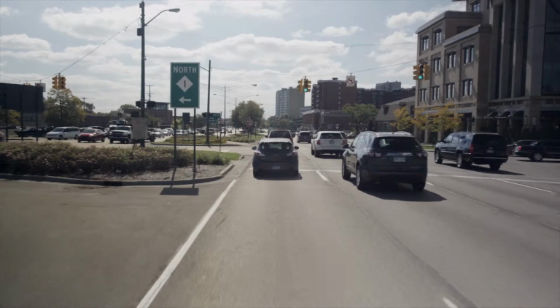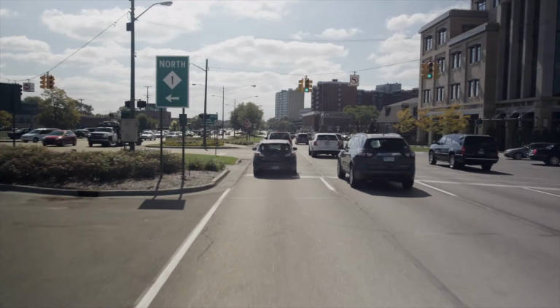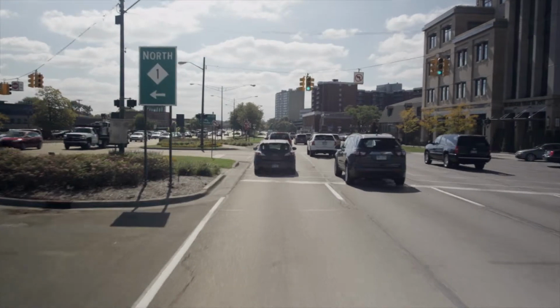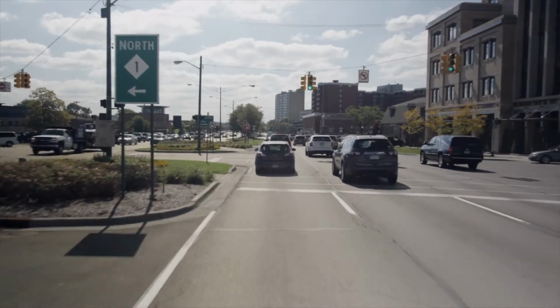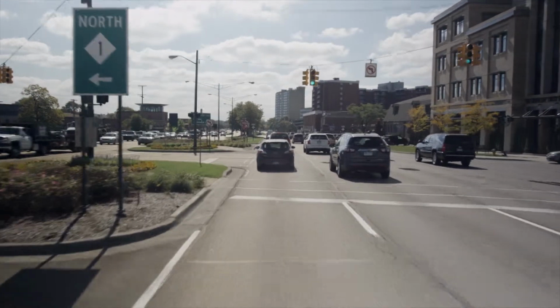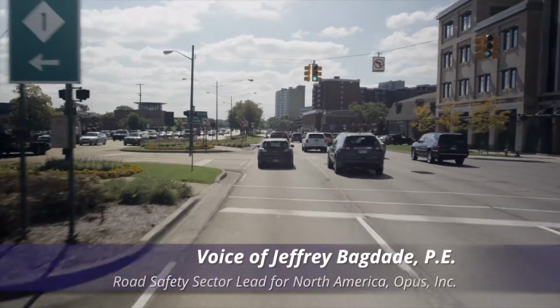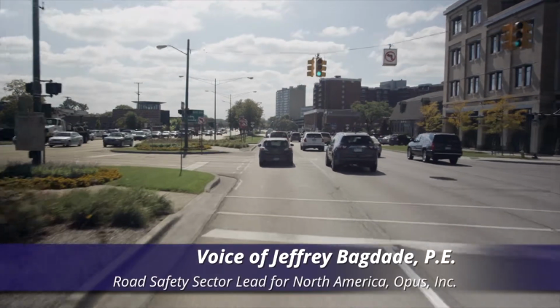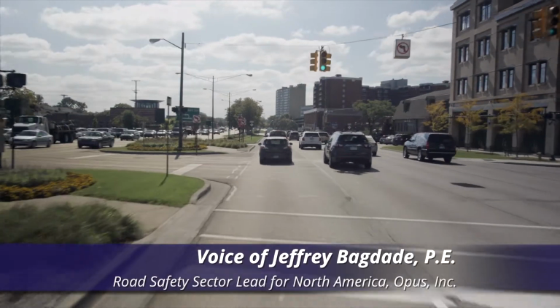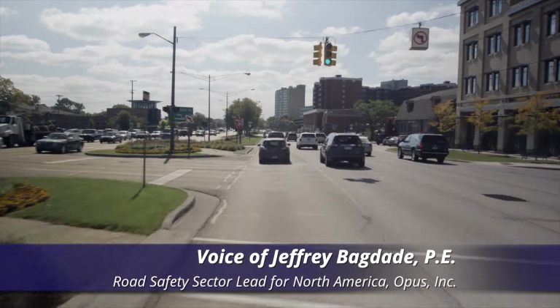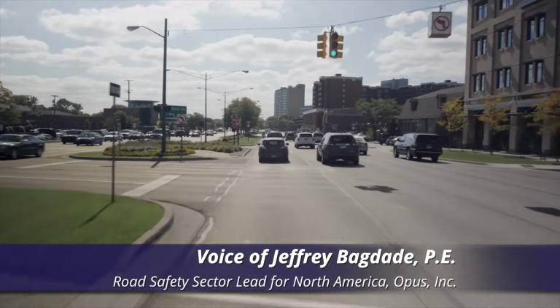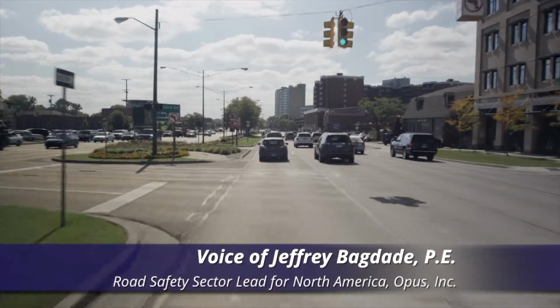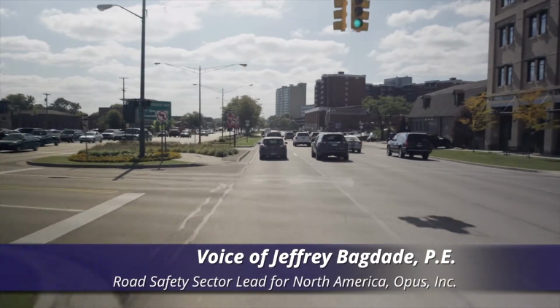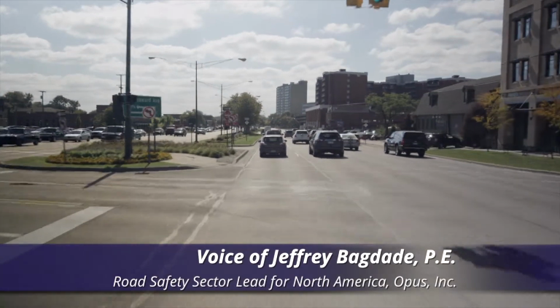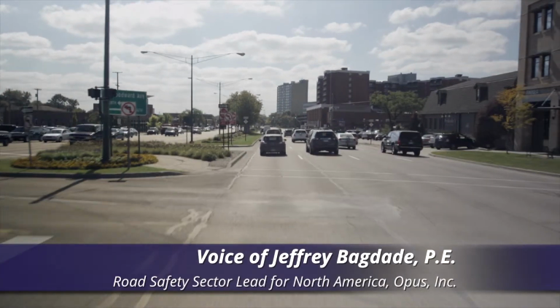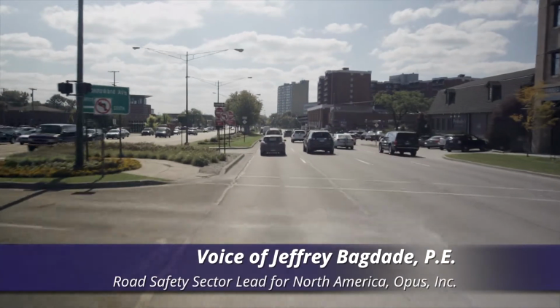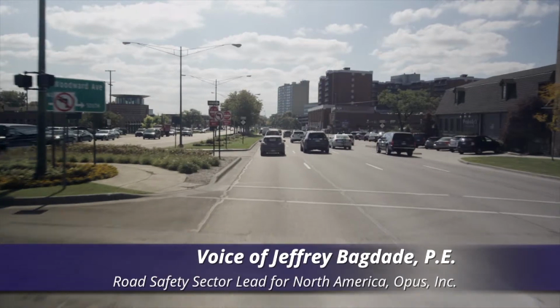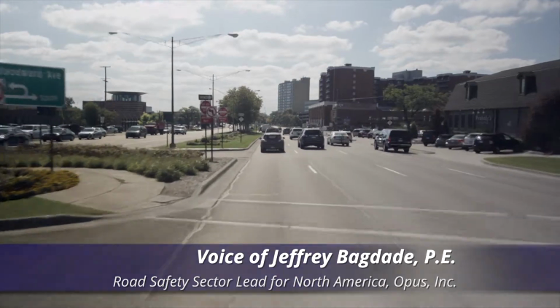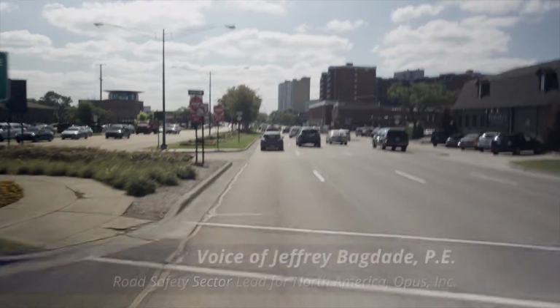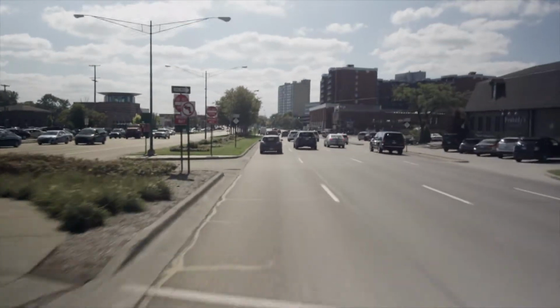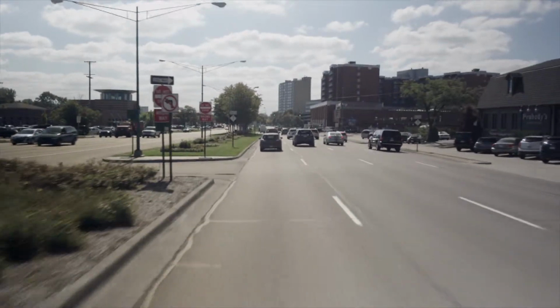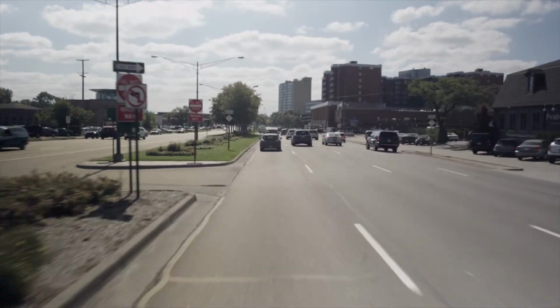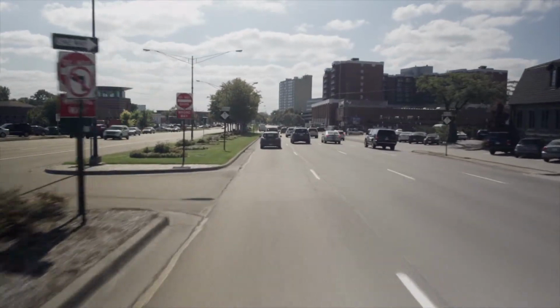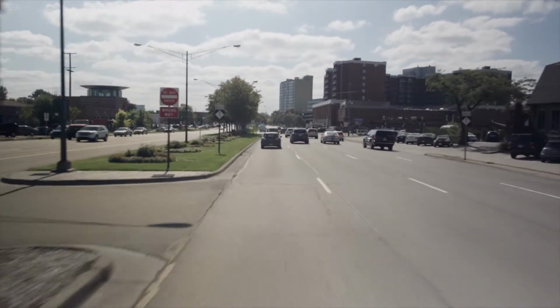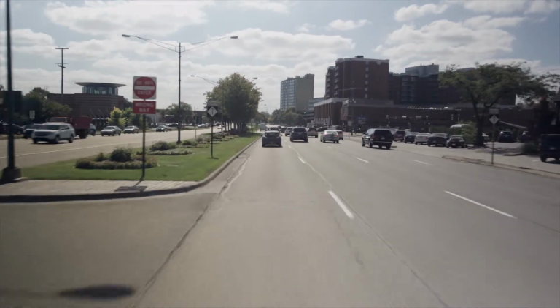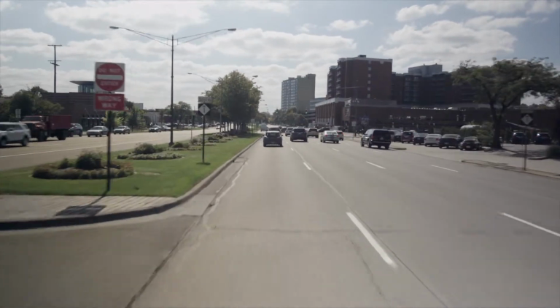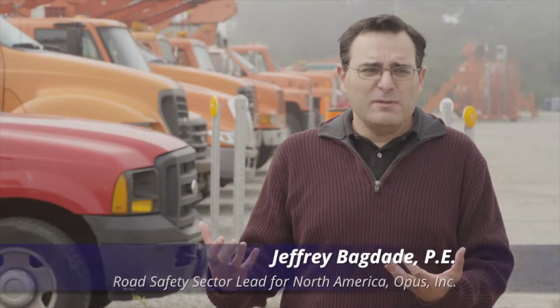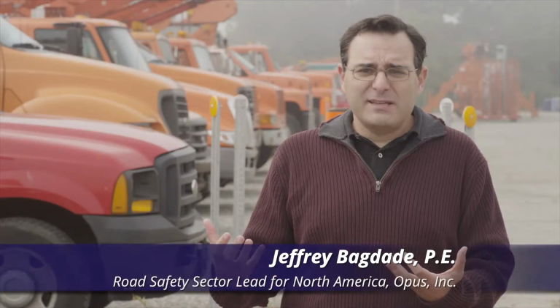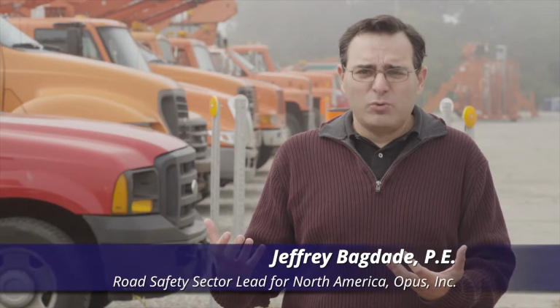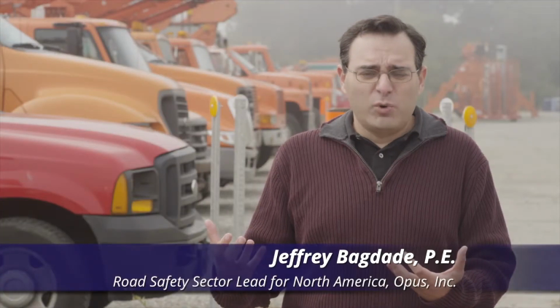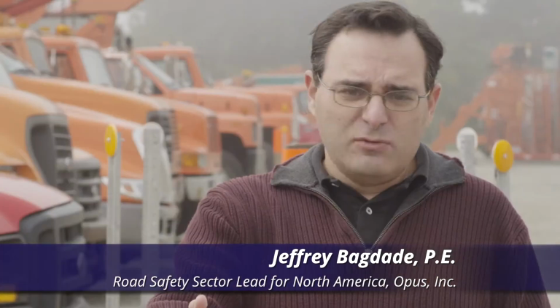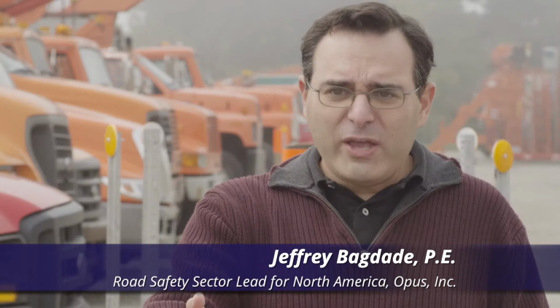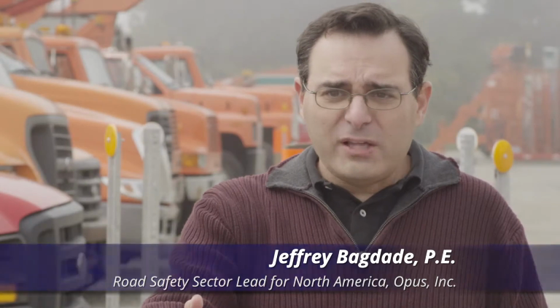Woodward Avenue is Detroit's main street, and the median U-turns along that corridor have basically eliminated congestion from that roadway. You can make it down Woodward quite quickly.